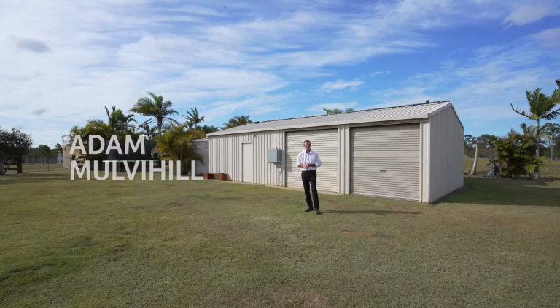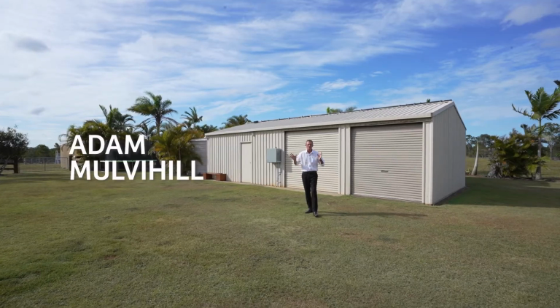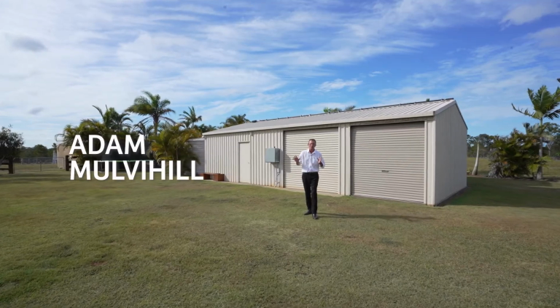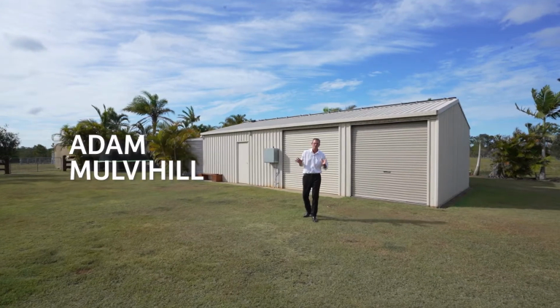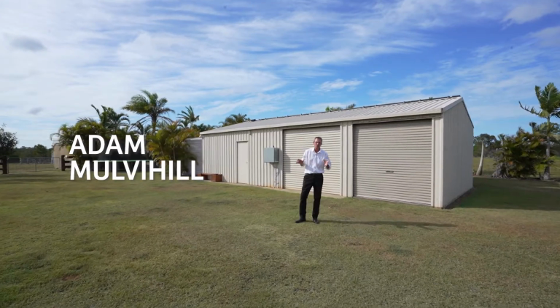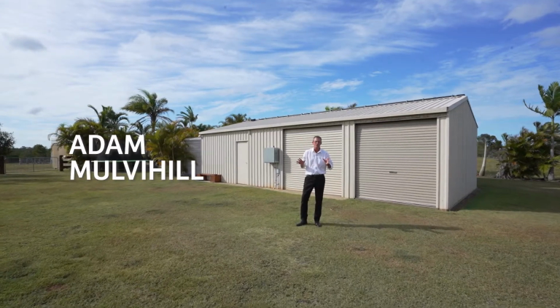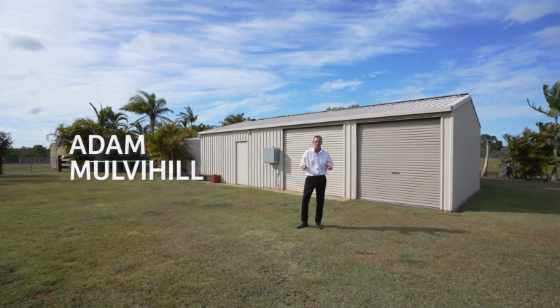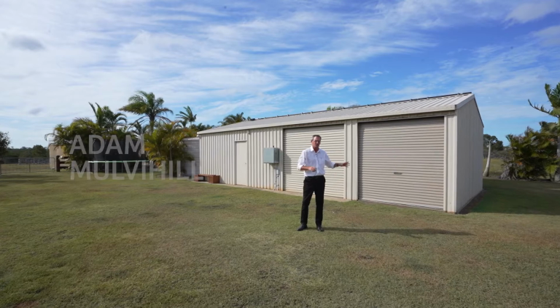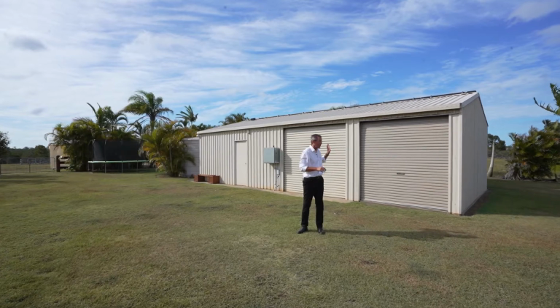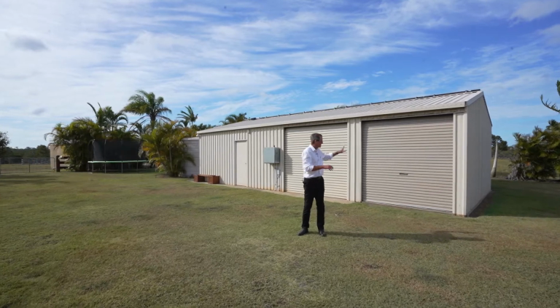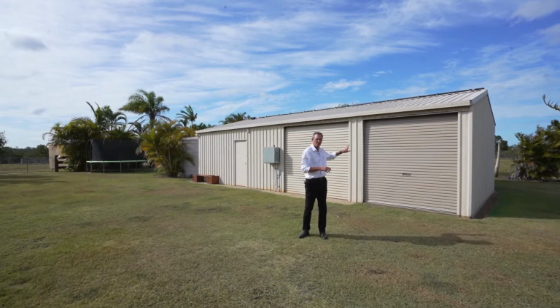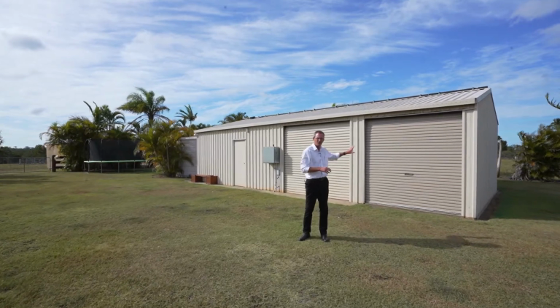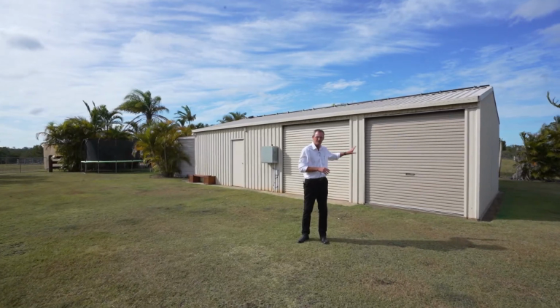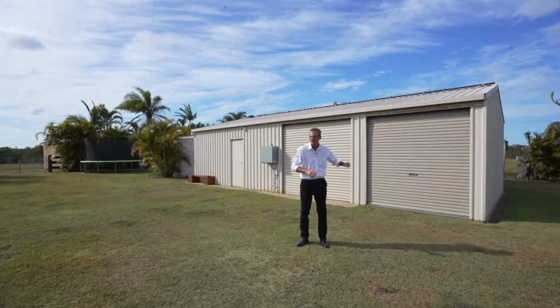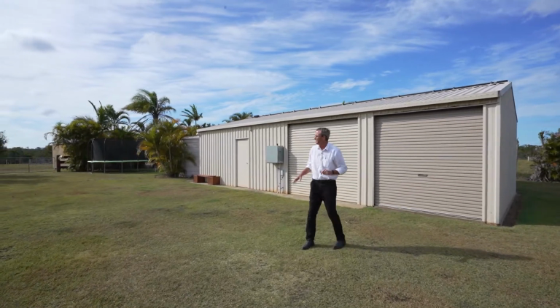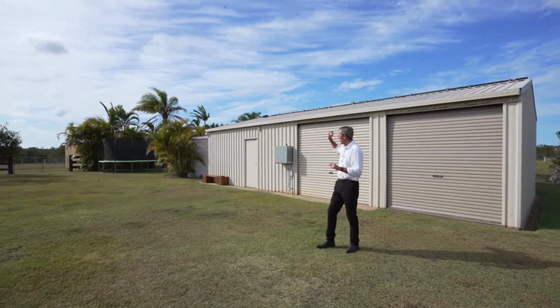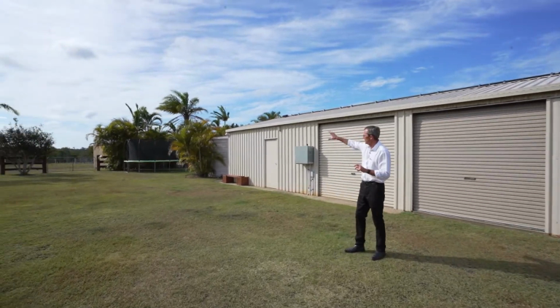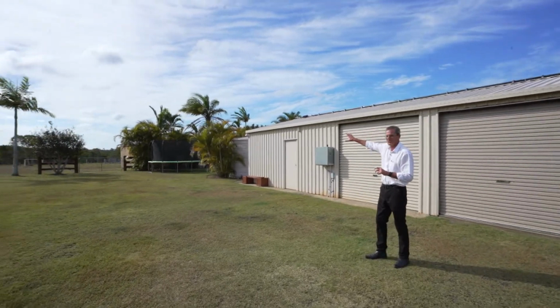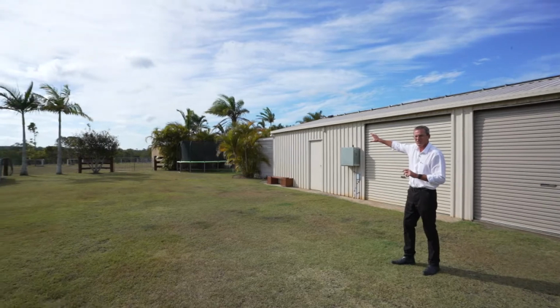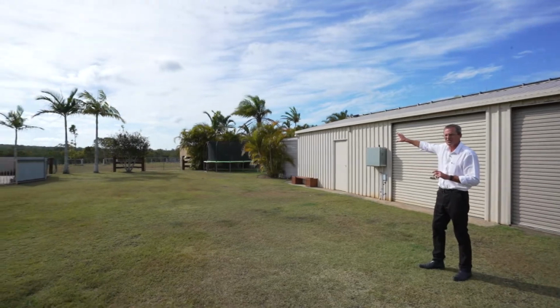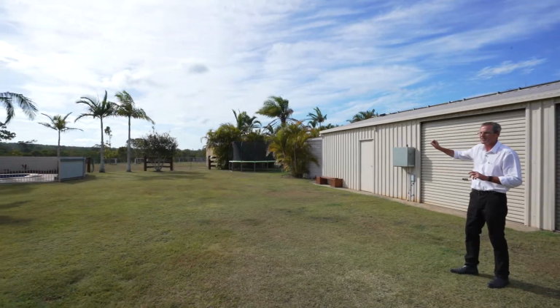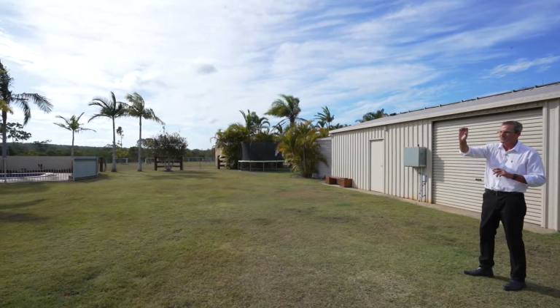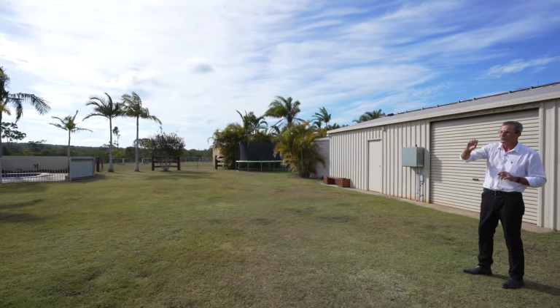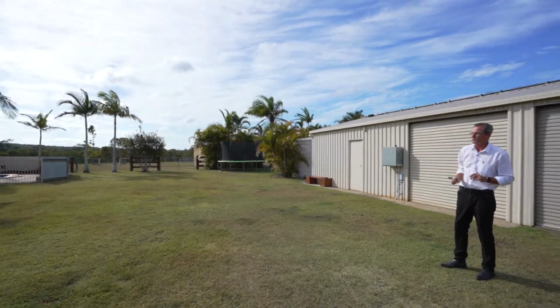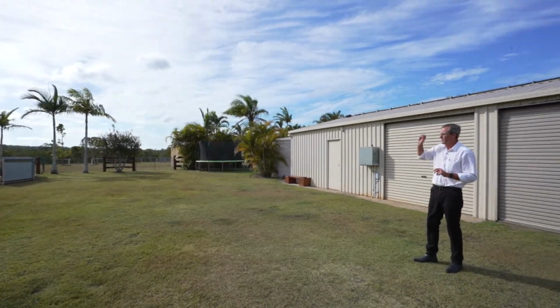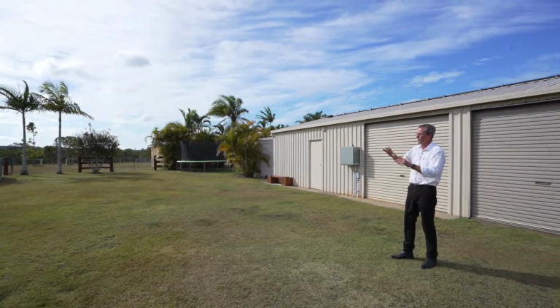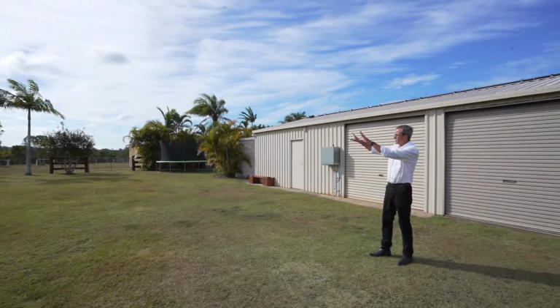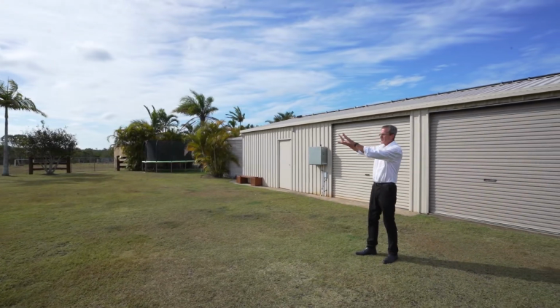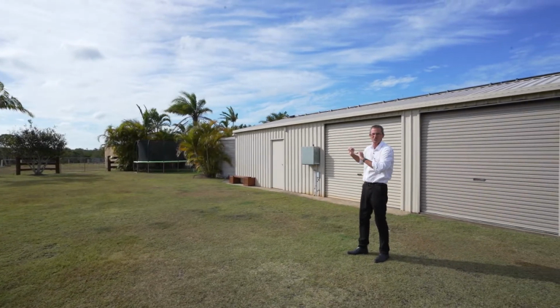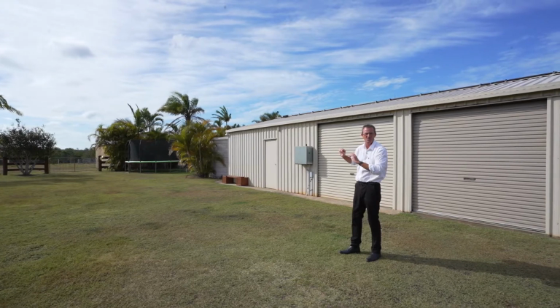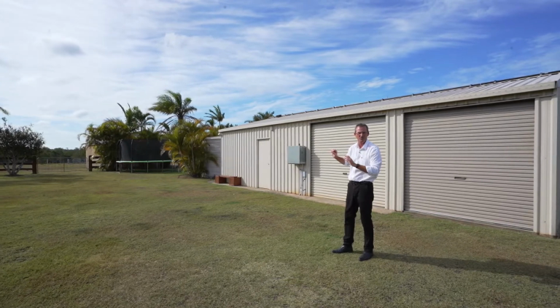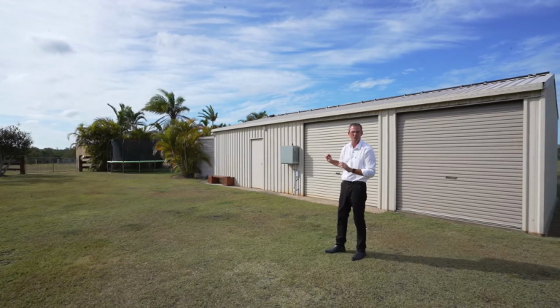This property has all the infrastructure already in place. You've got a great nine metre by three metre shed, another machinery shelter down here, dog kennels, and various shade sheds spotted around the property.